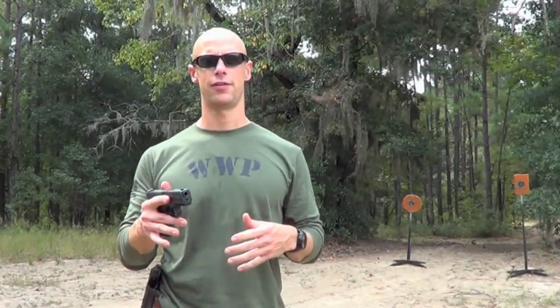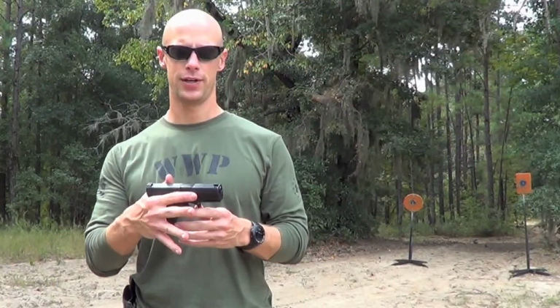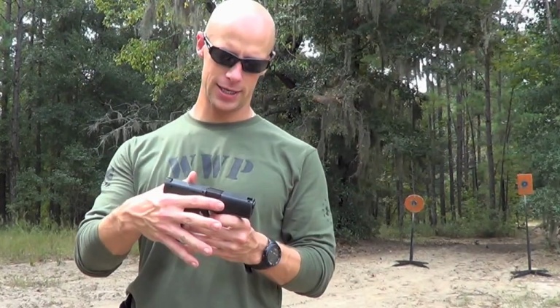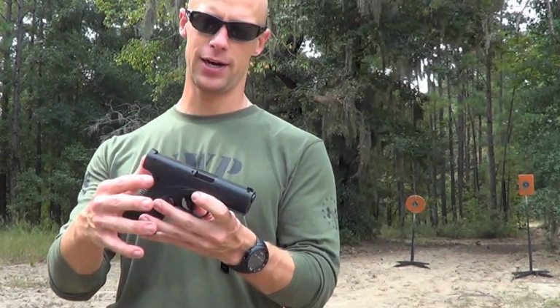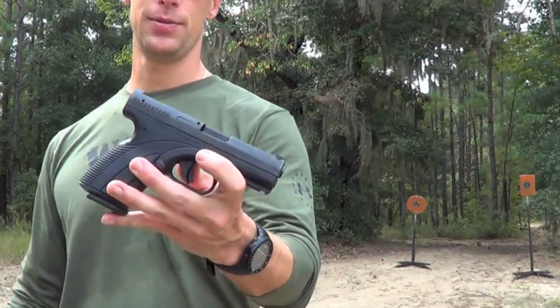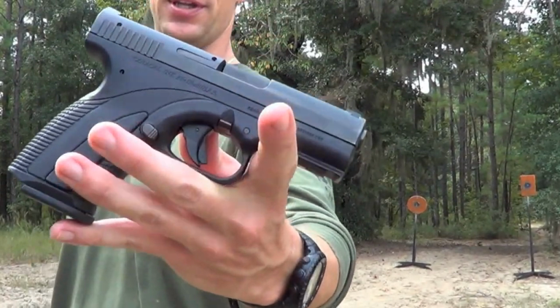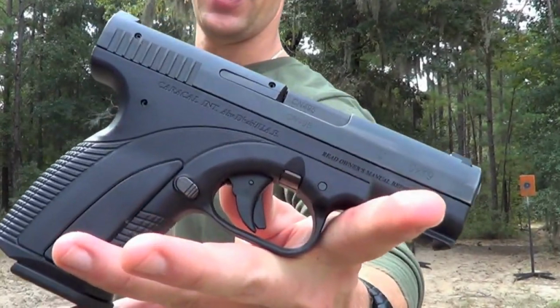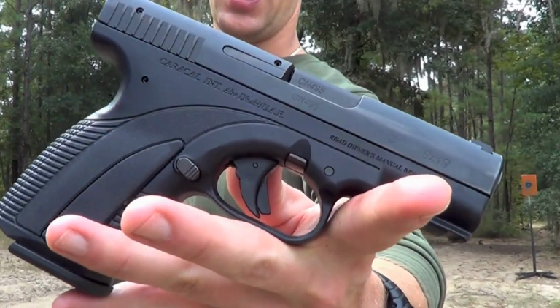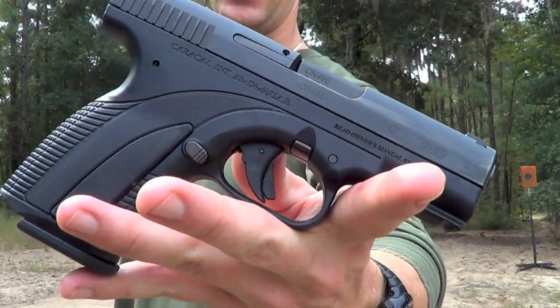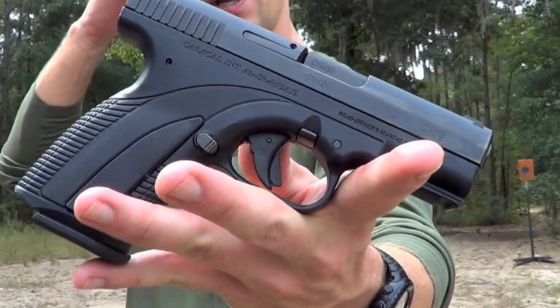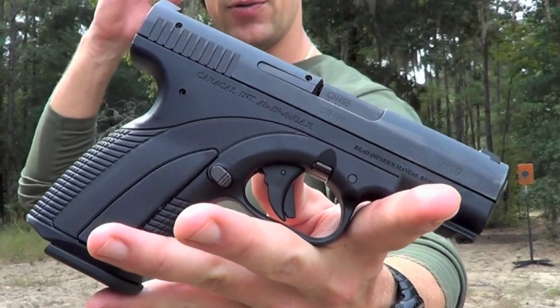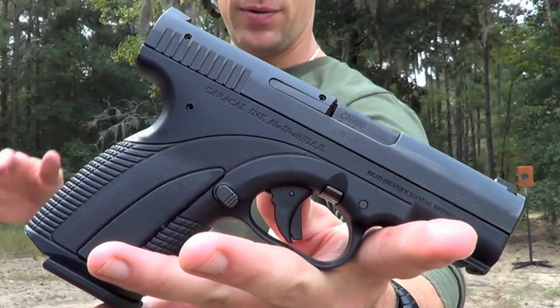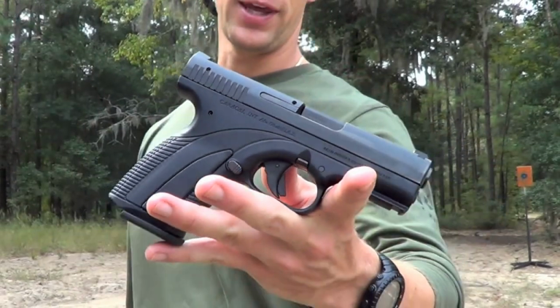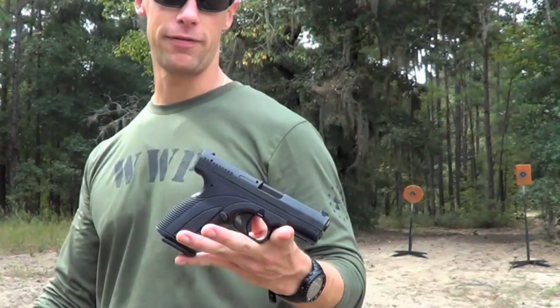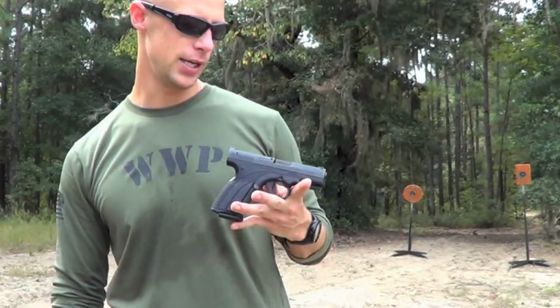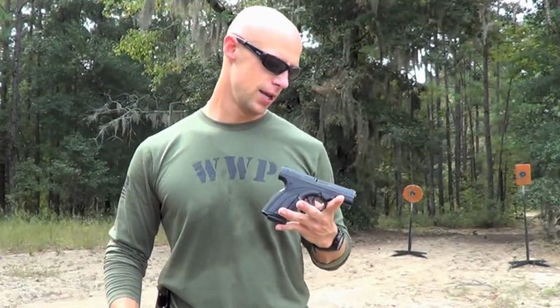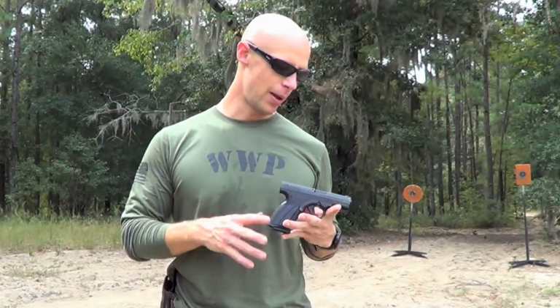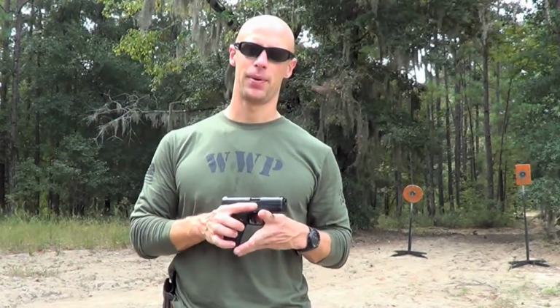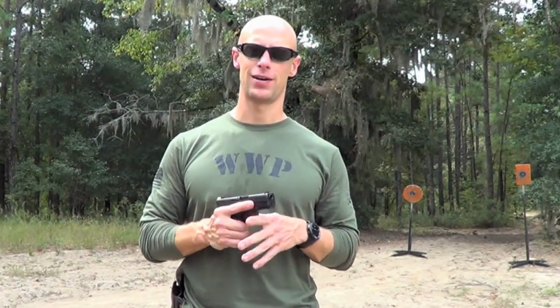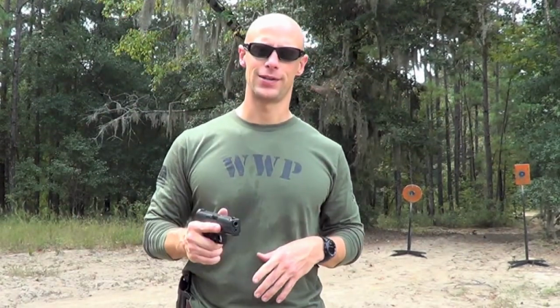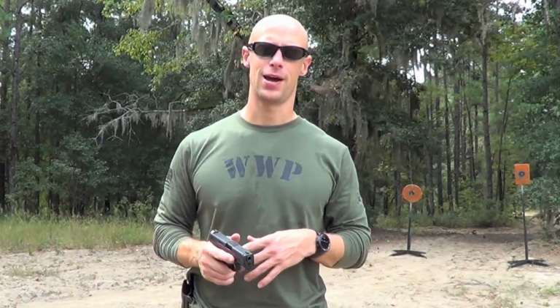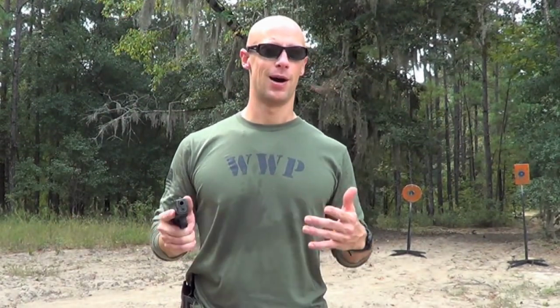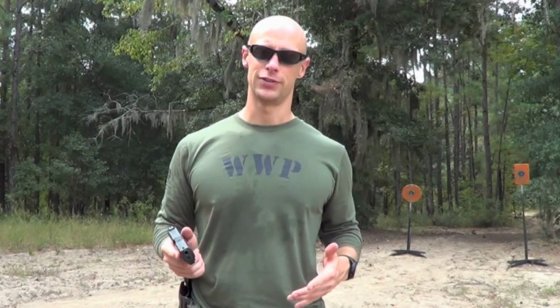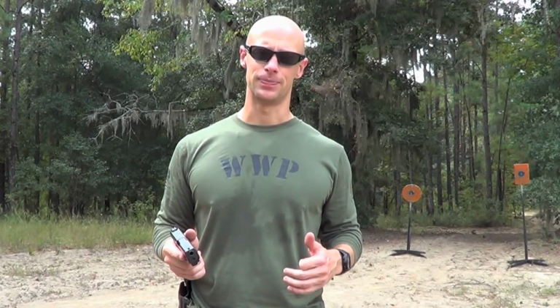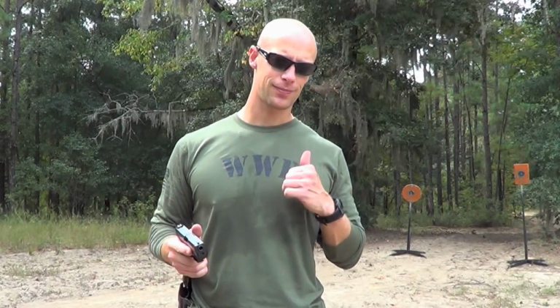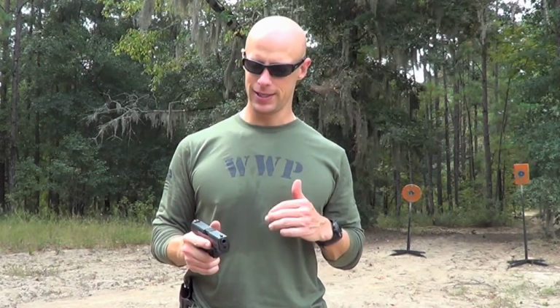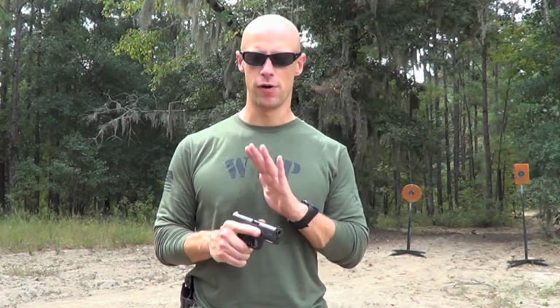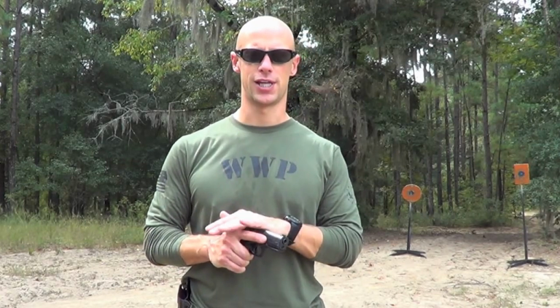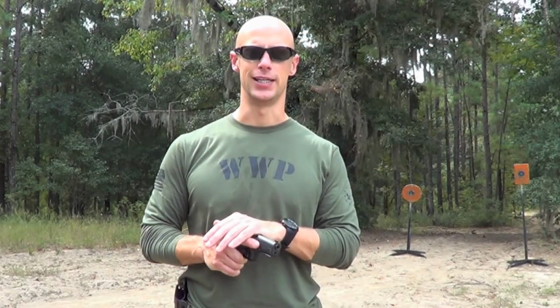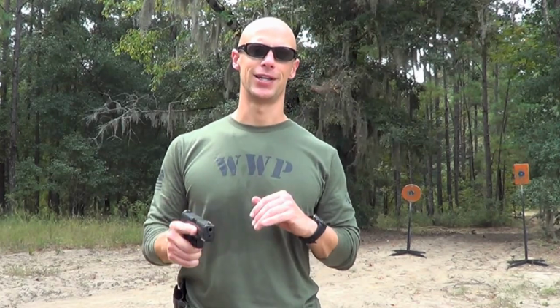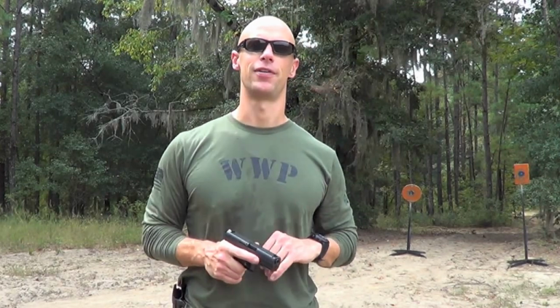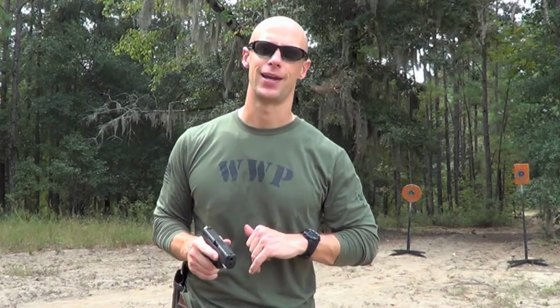I'm Deck for Reviewed. Today we'll be looking at the Caracal C. We'll zoom in there for you. I did do a quick review for the F and the C a while back, but we've got a lot more rounds through it now. A lot more people have shot it, and today we're going to focus just on the C. We'll get to the F at a later date.